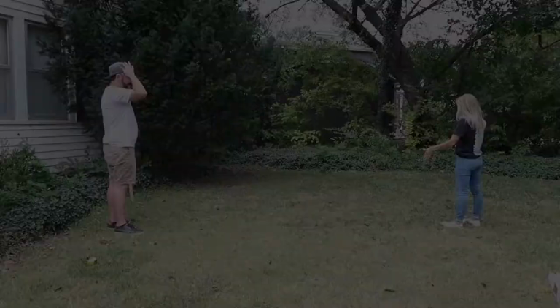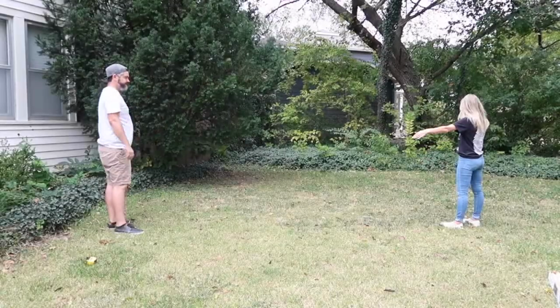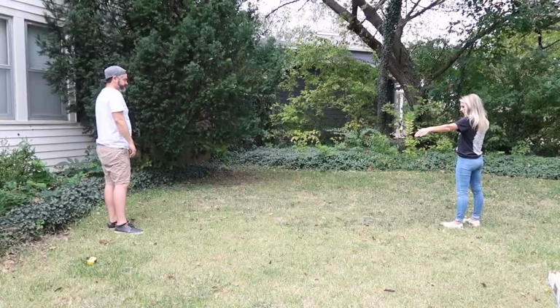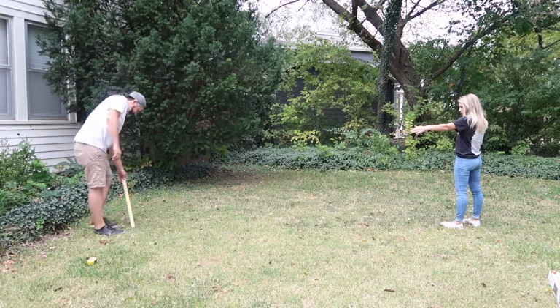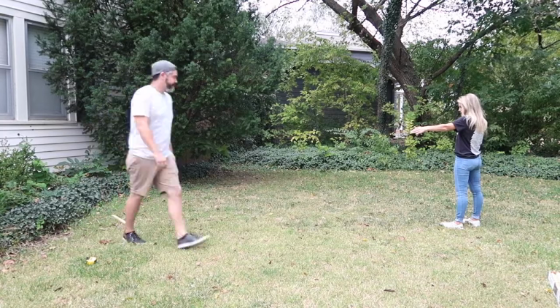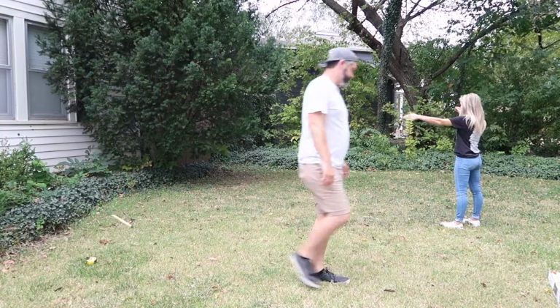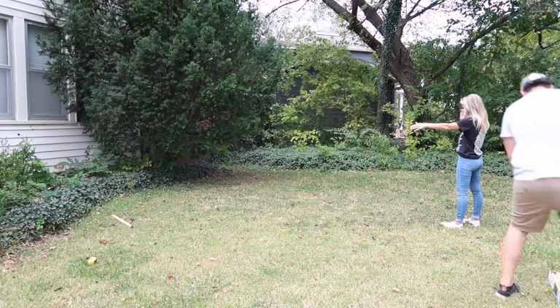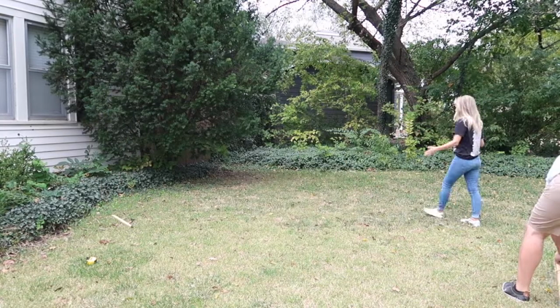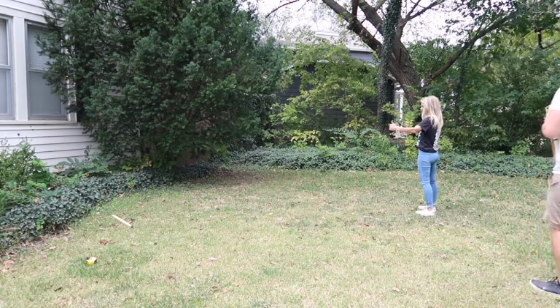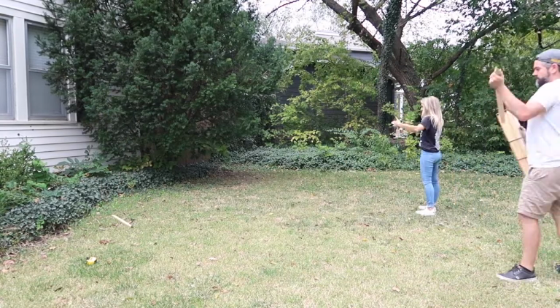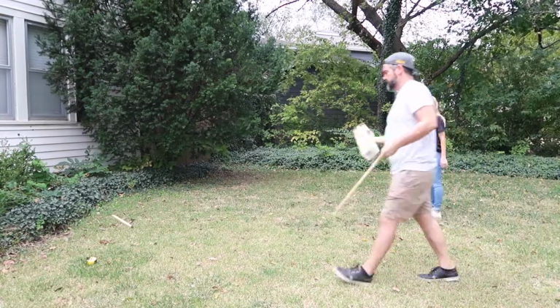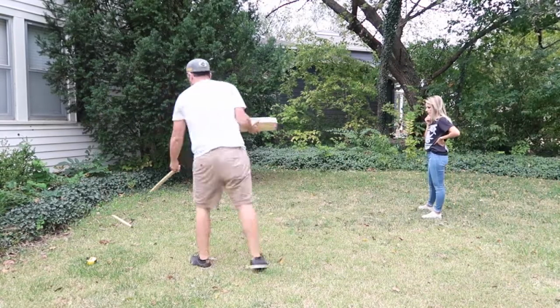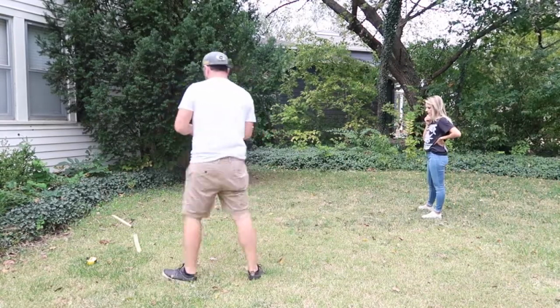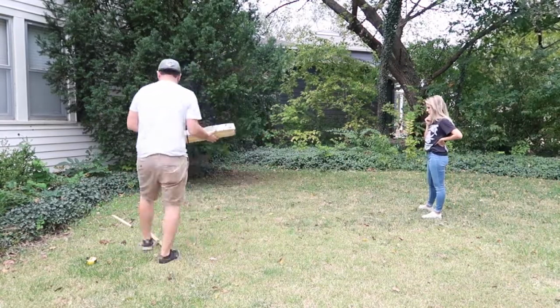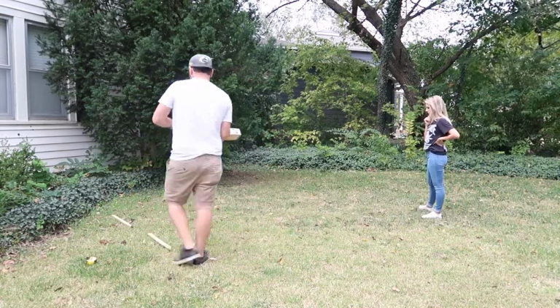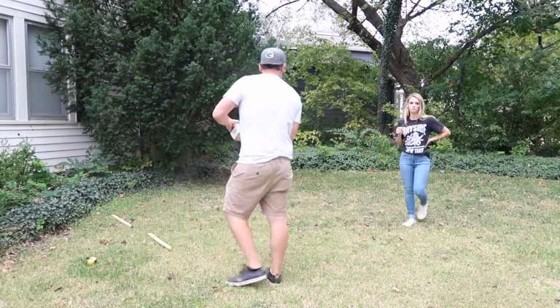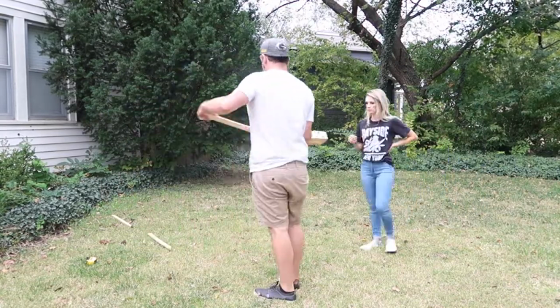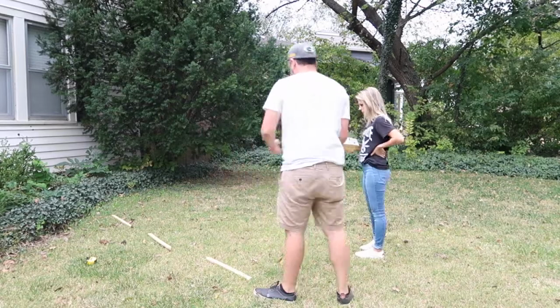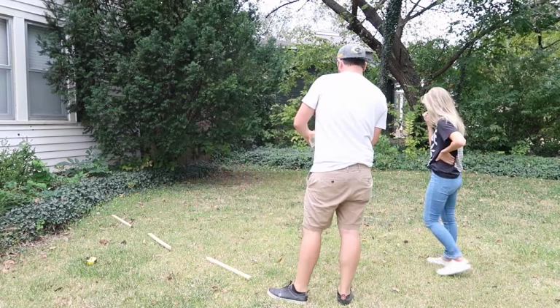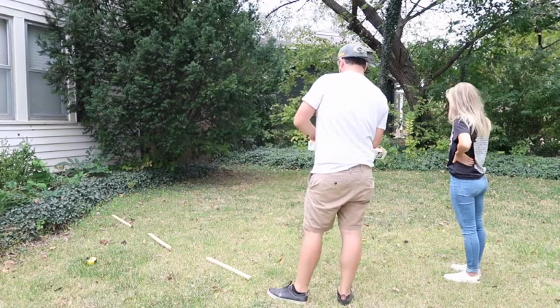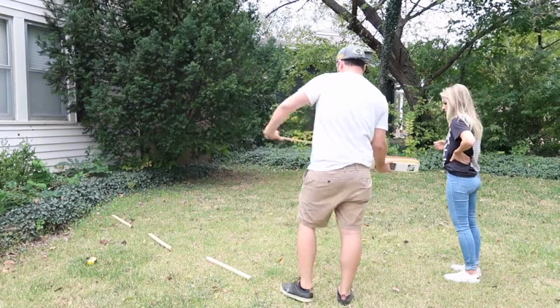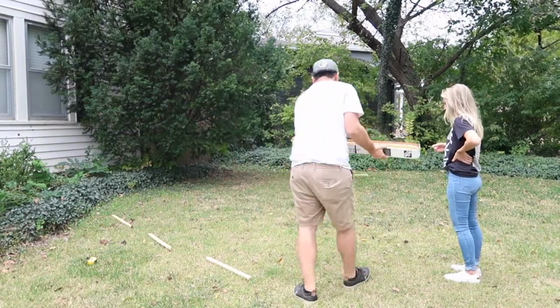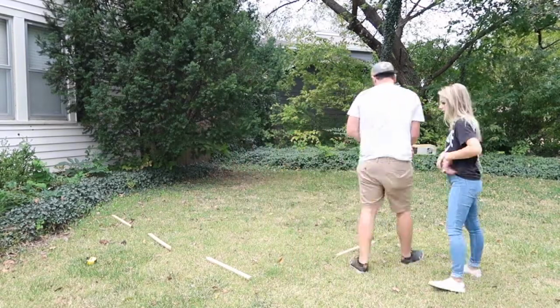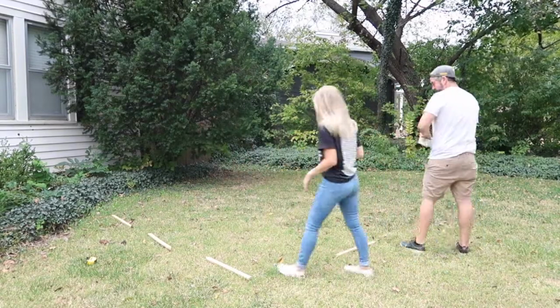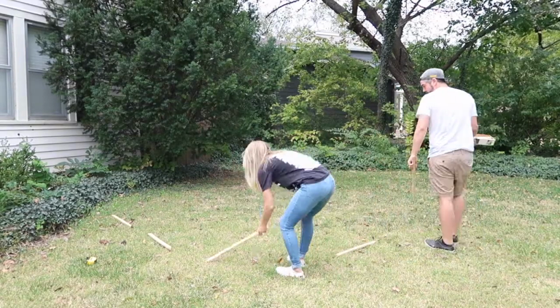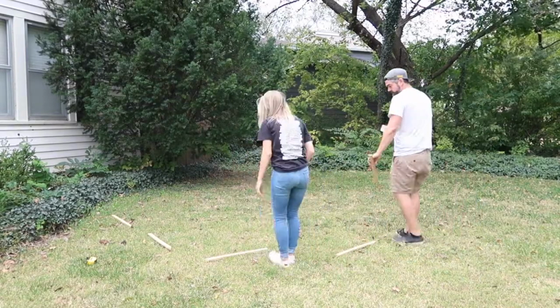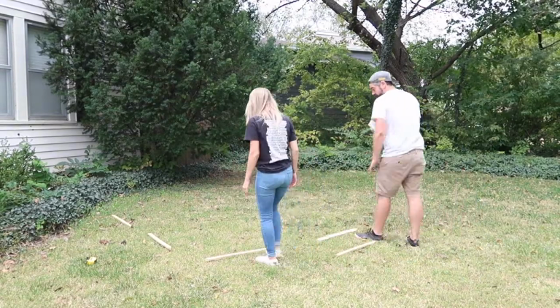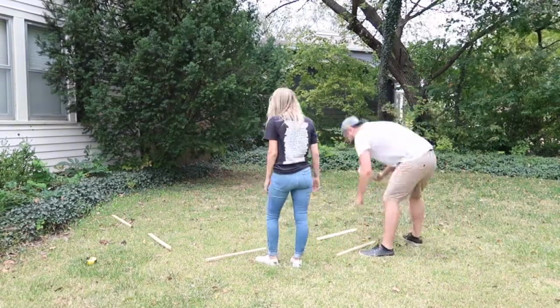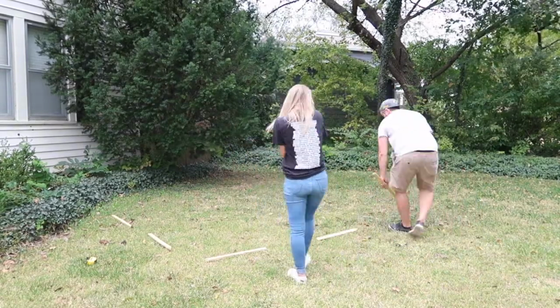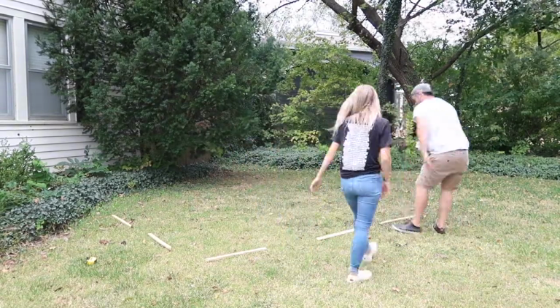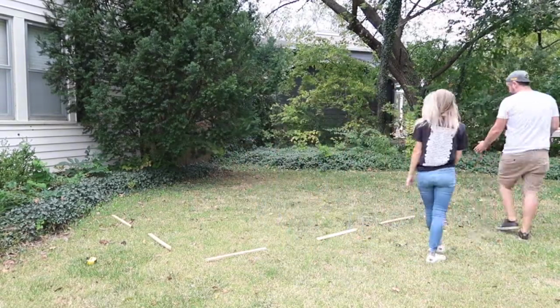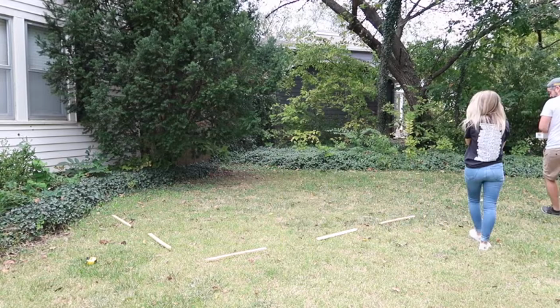Hey friends, welcome back! In today's video we are showing you how we built our very own little spooky cemetery in the front yard. We've never decorated the outside of any of our houses for Halloween, so we were really excited to do this.